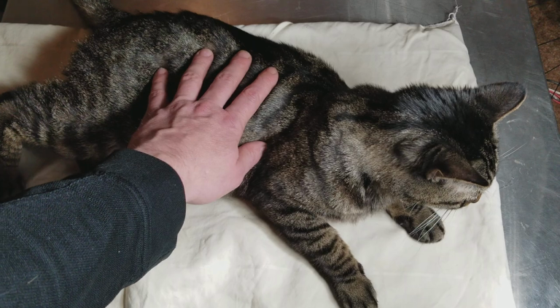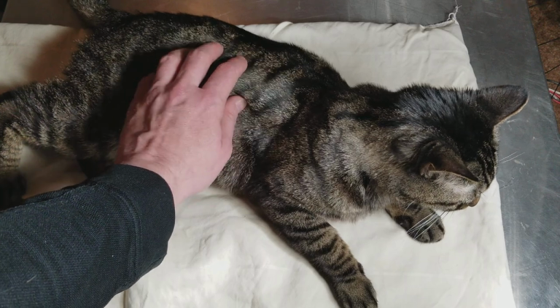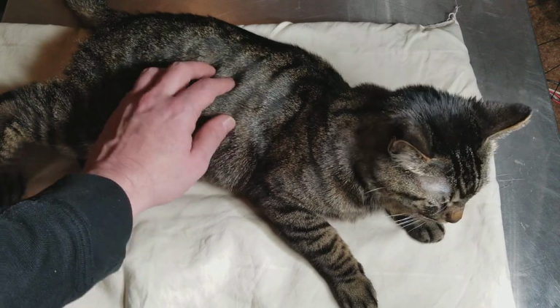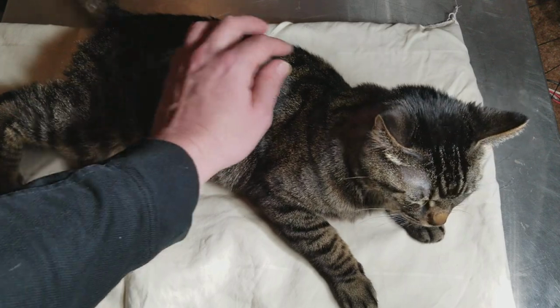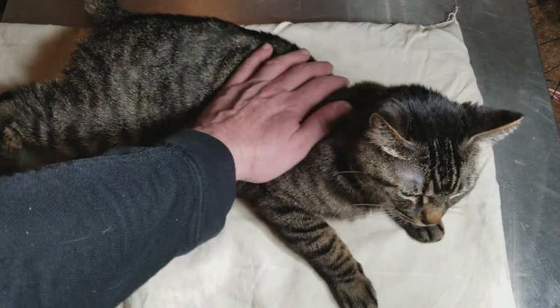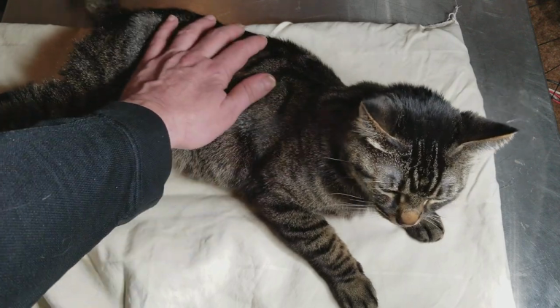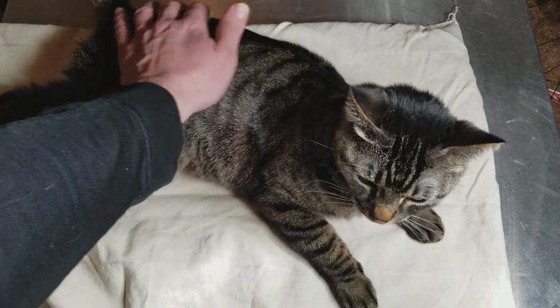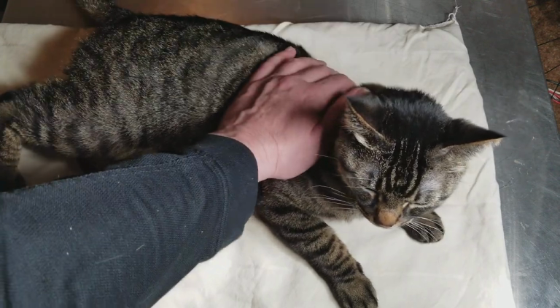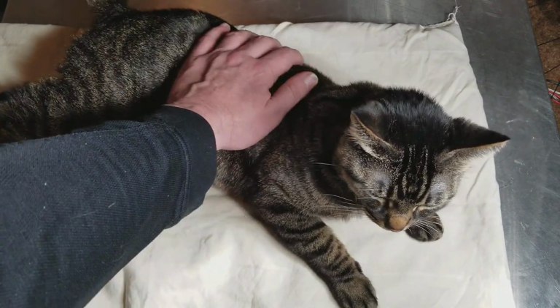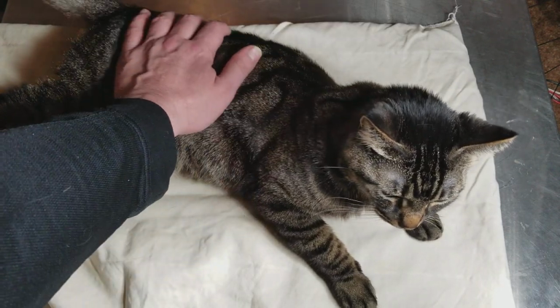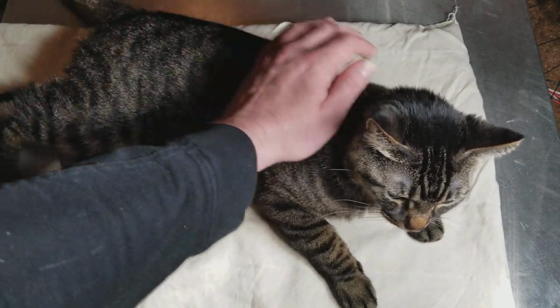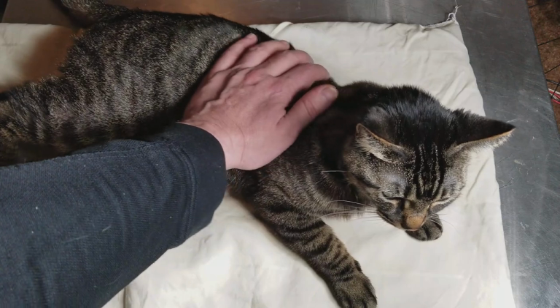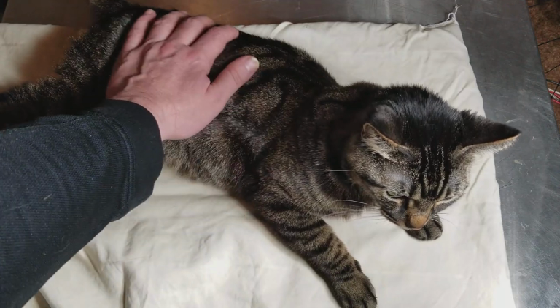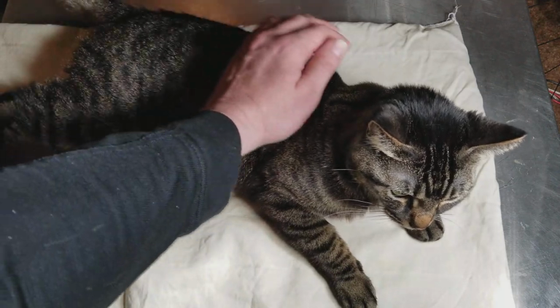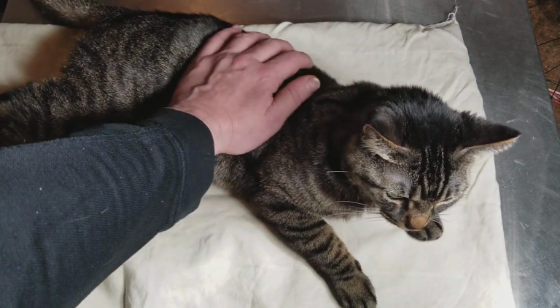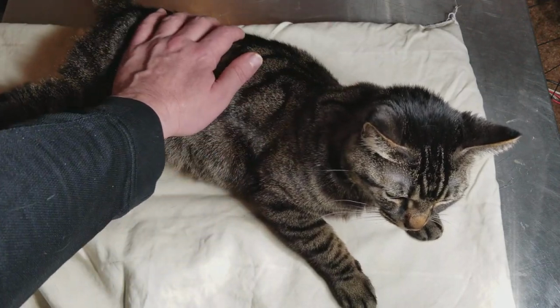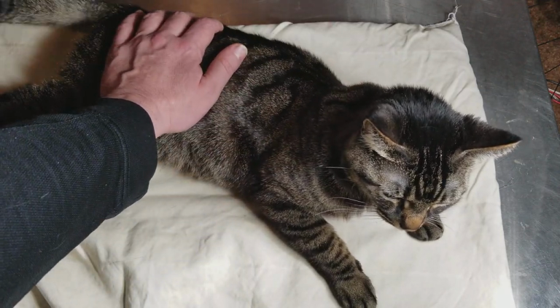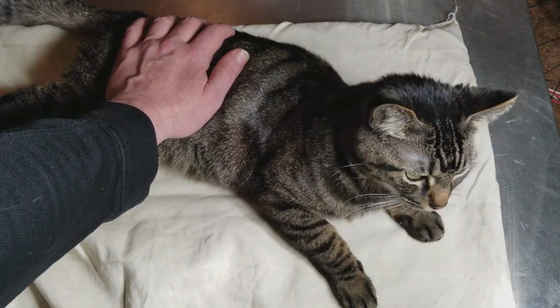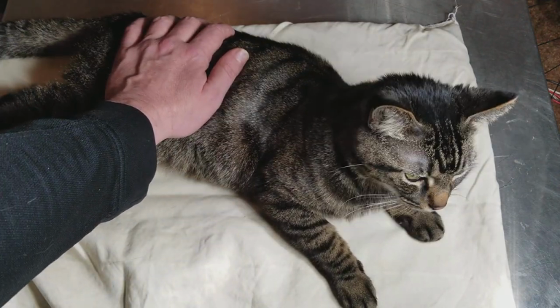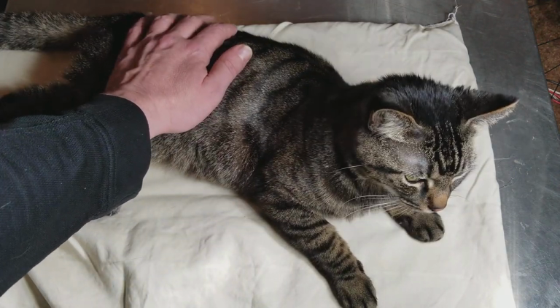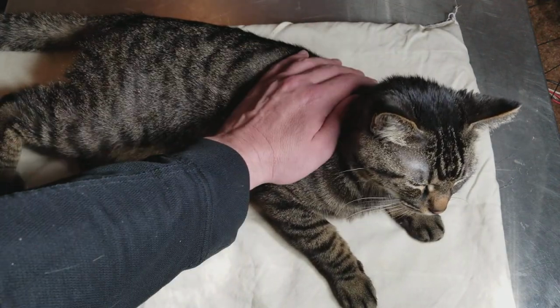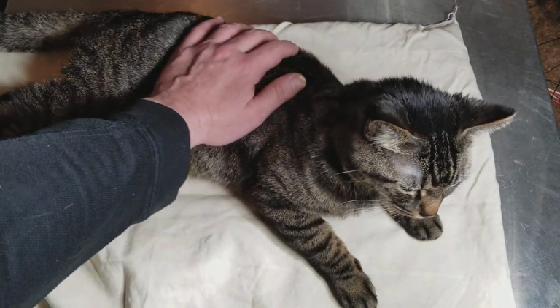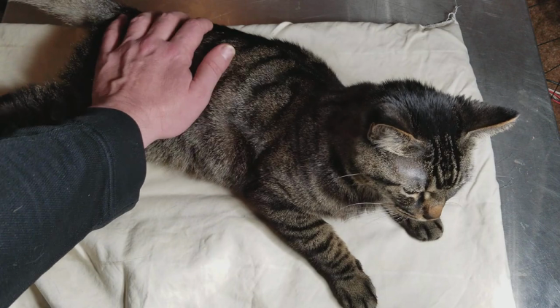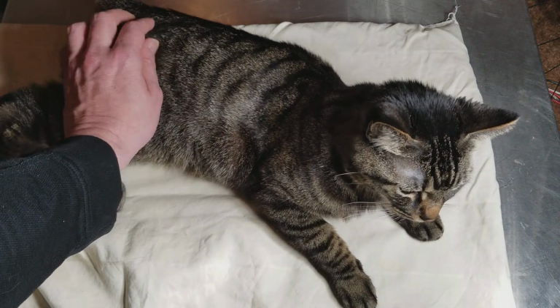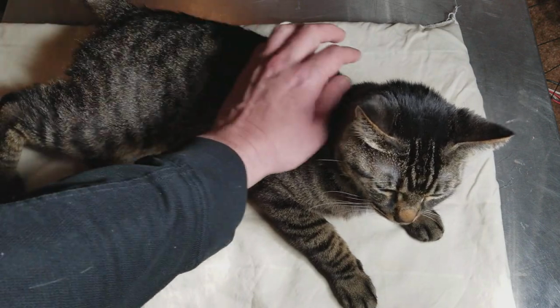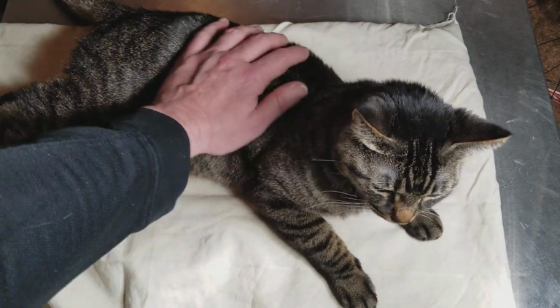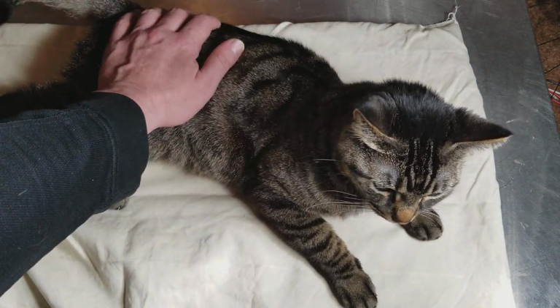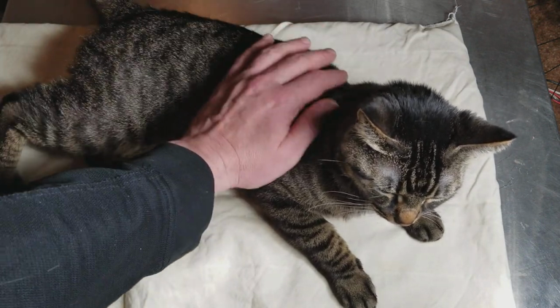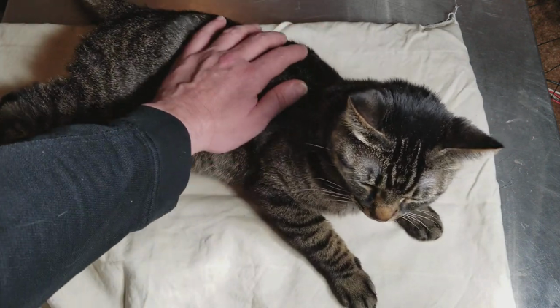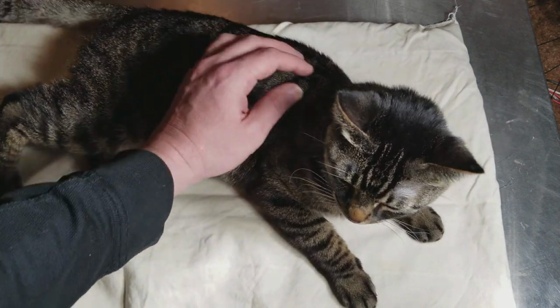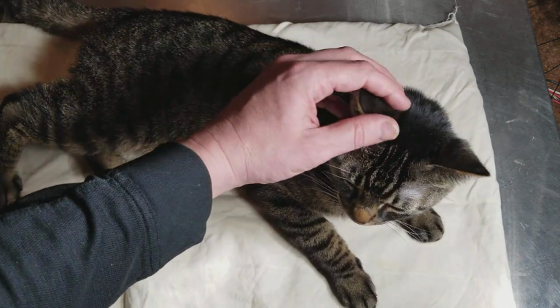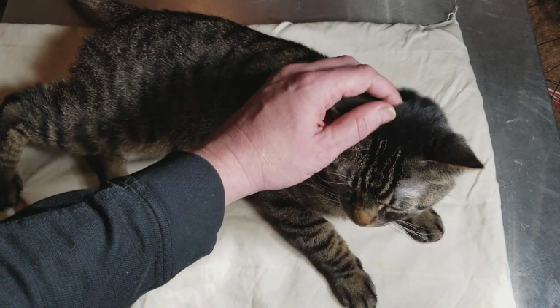Catus Maximus here, back with another review of my short hair mackerel tabby cat. This is the same cat that my logo came from — the one wearing the little glasses.